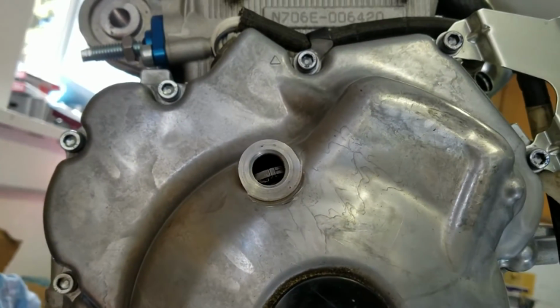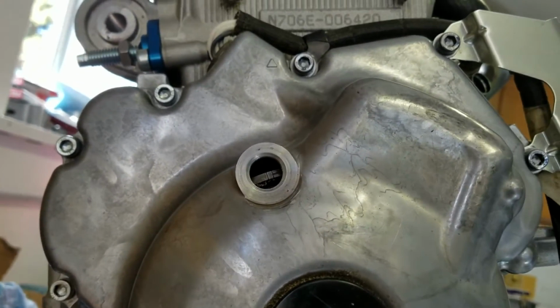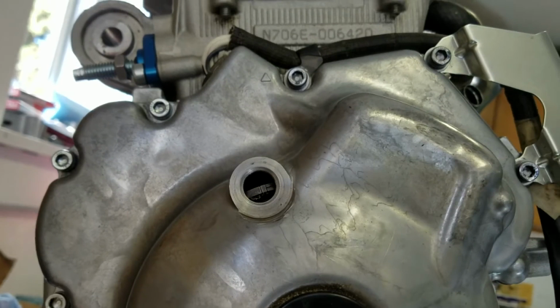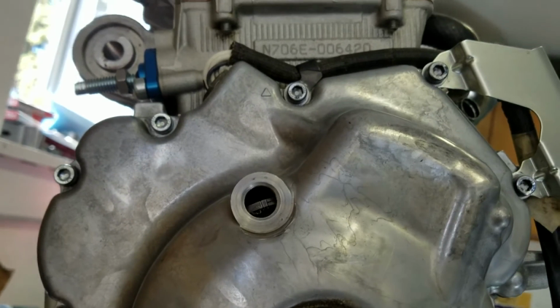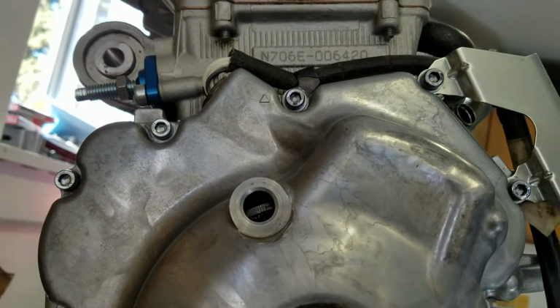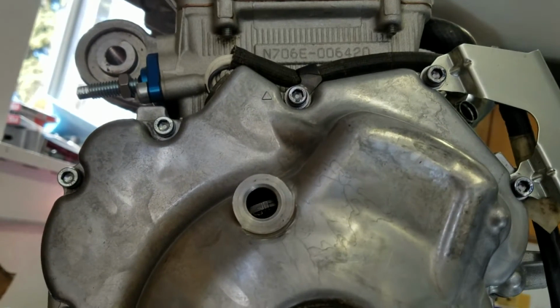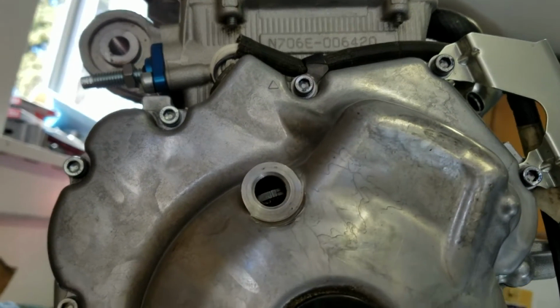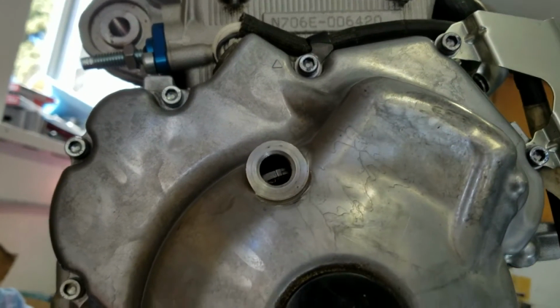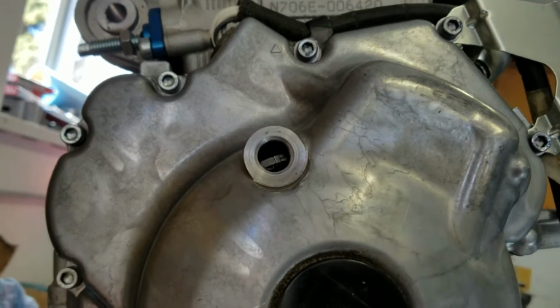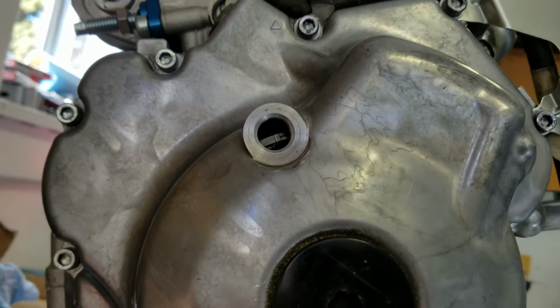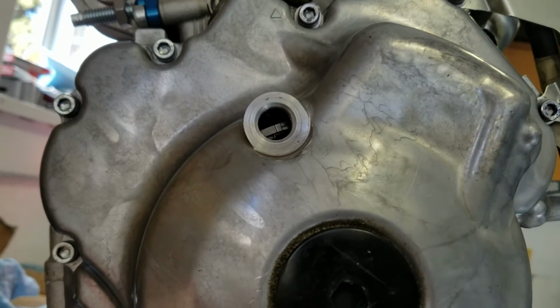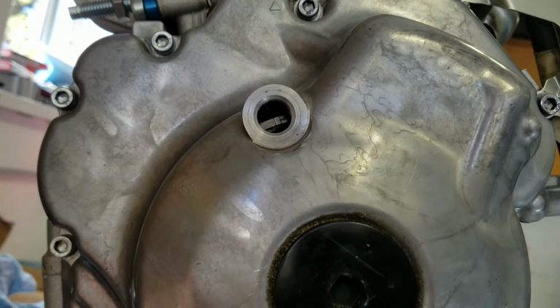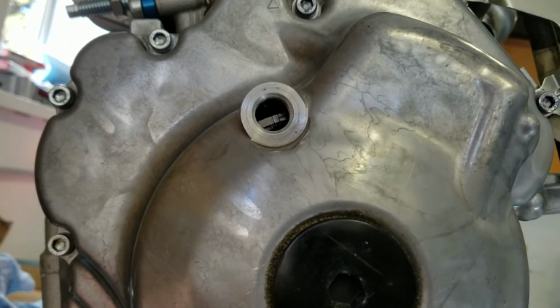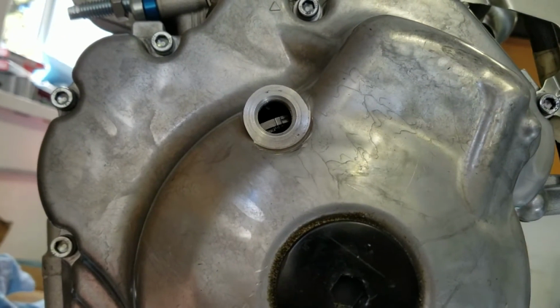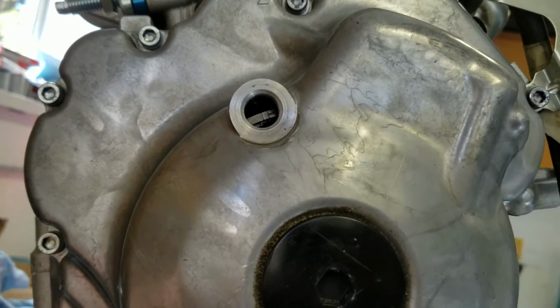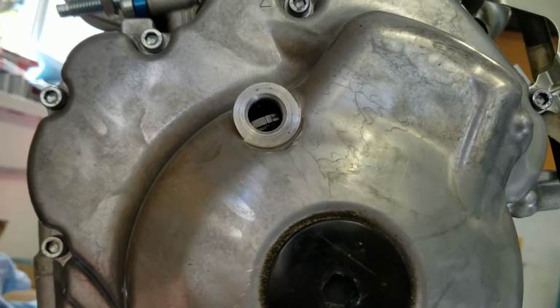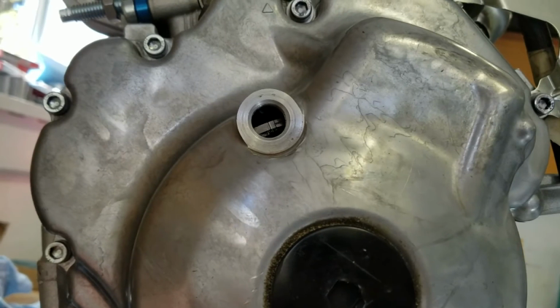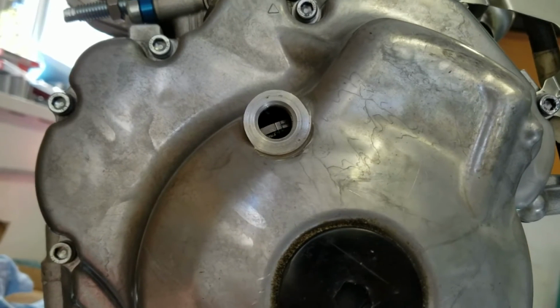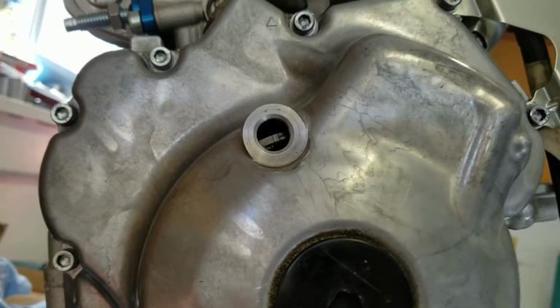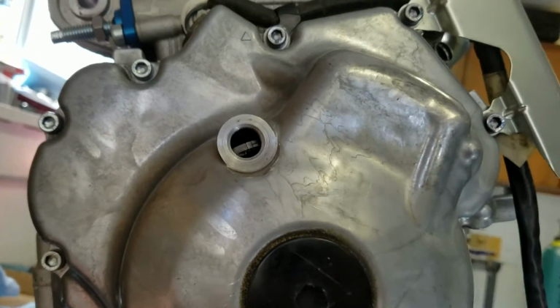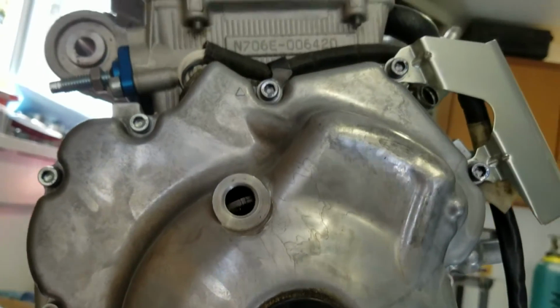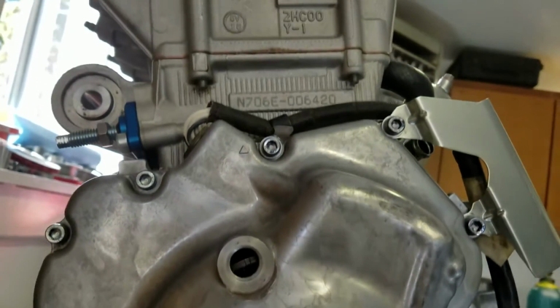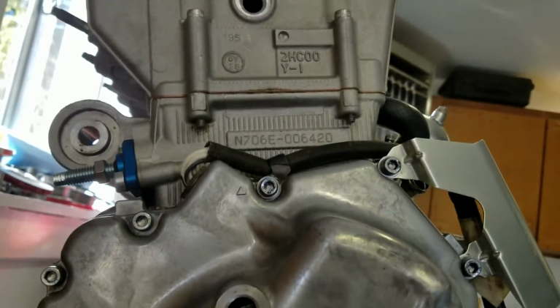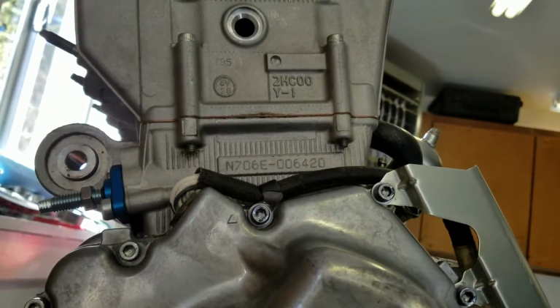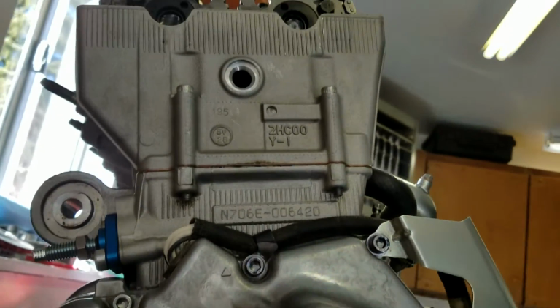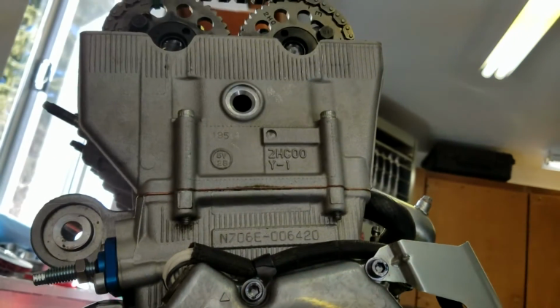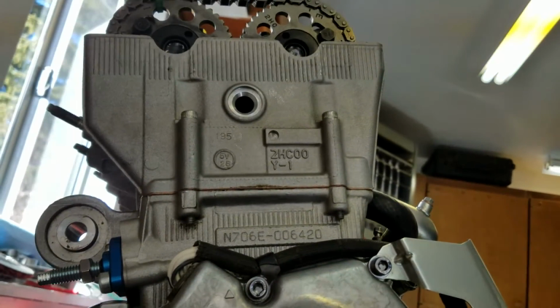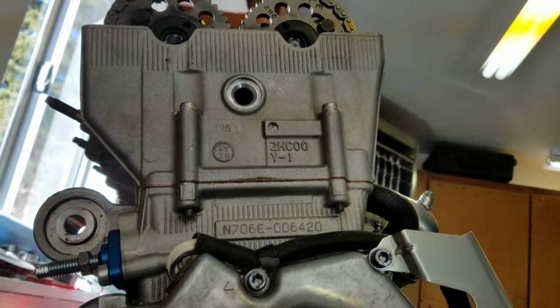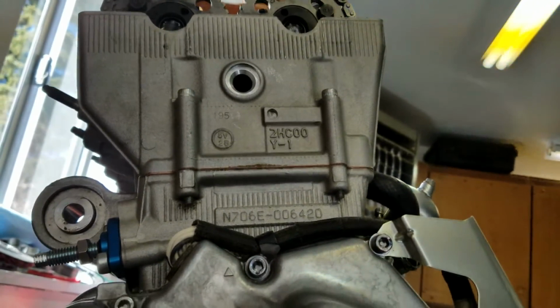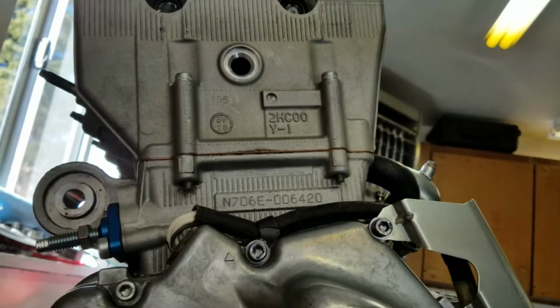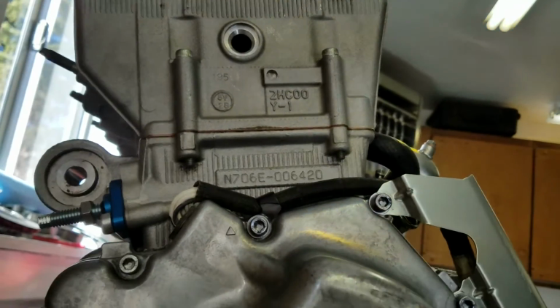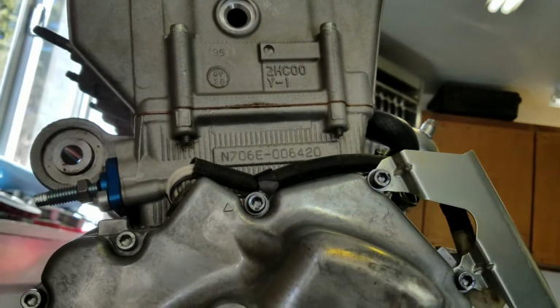If you go to the other mark on the magneto for cylinder one, then cylinder three is at bottom dead center, not top dead center, and cylinder one is up. So let's get this torqued down and buttoned up.